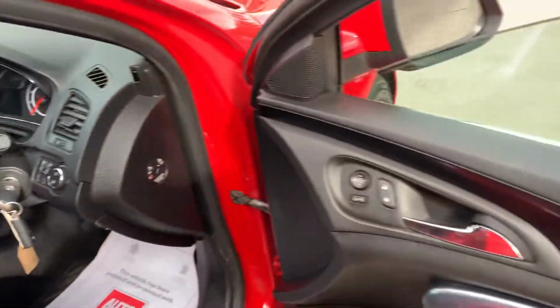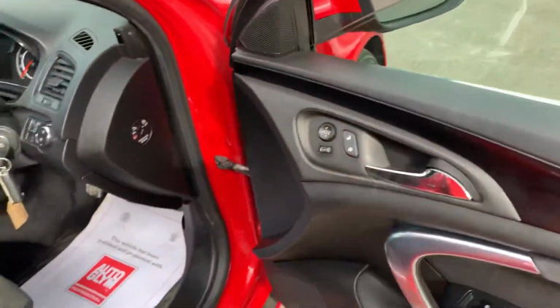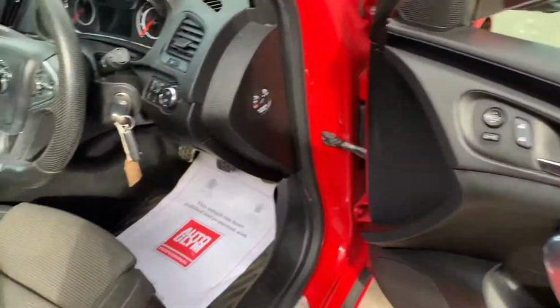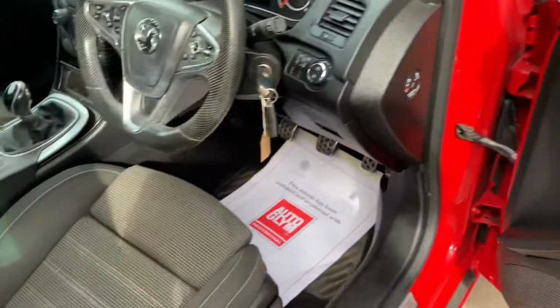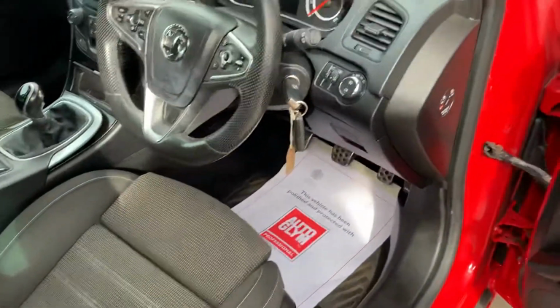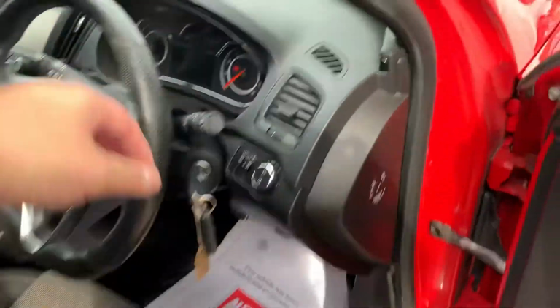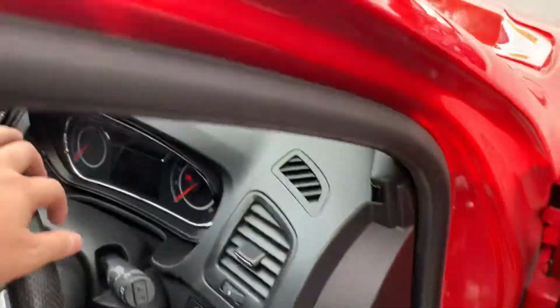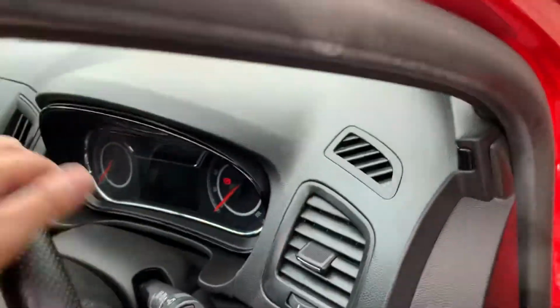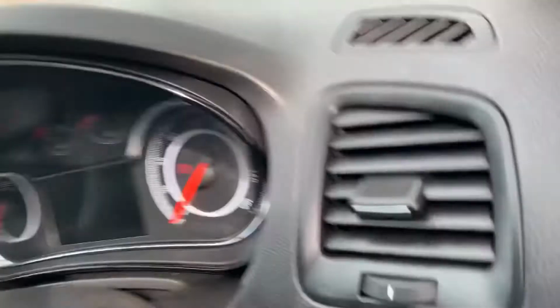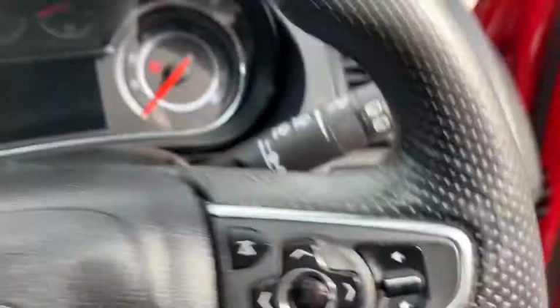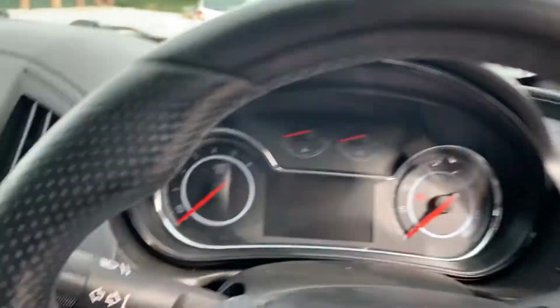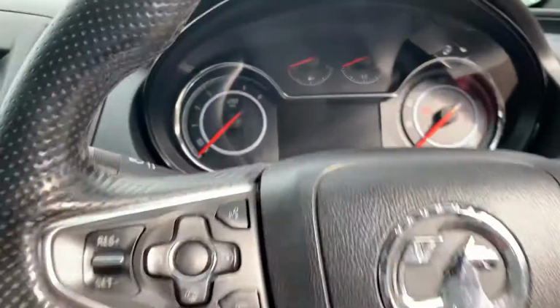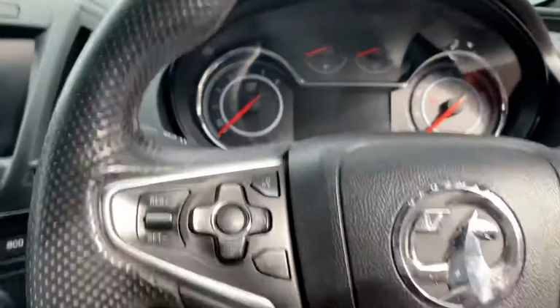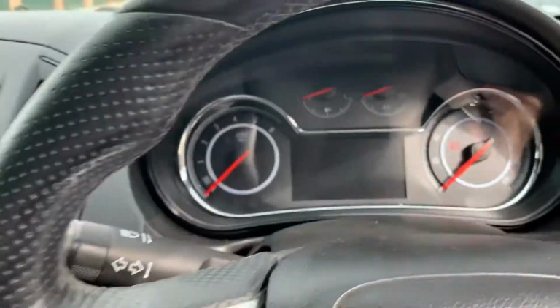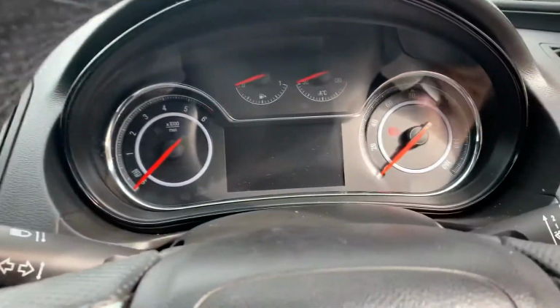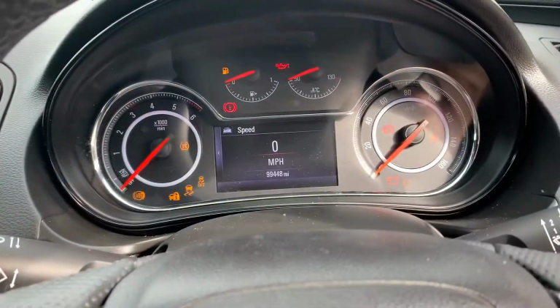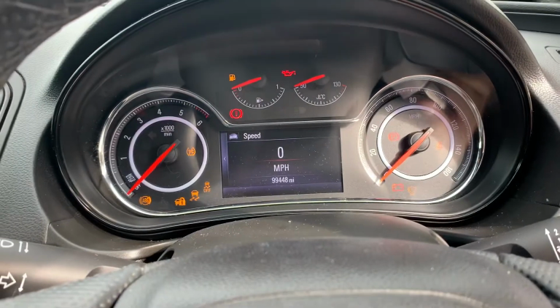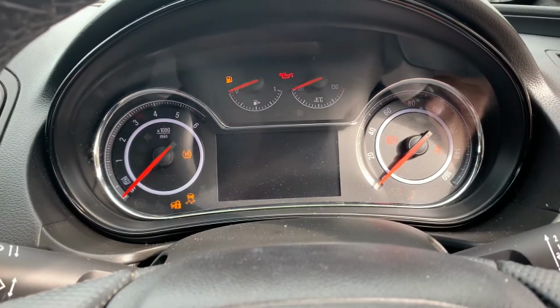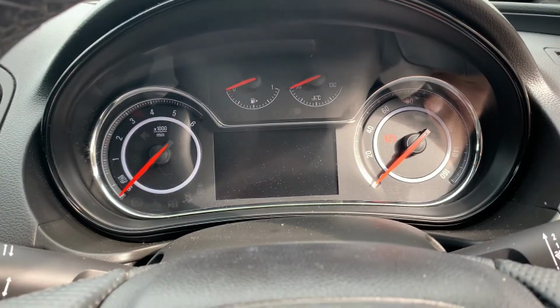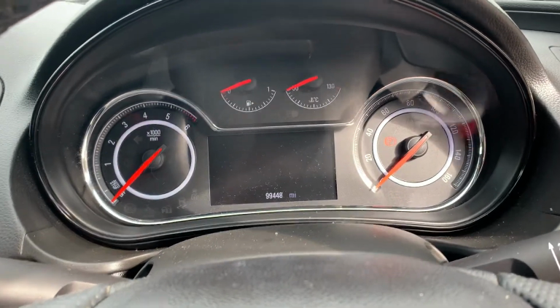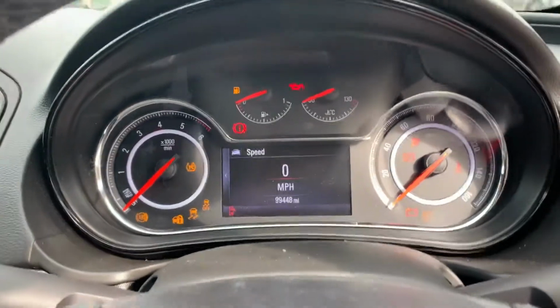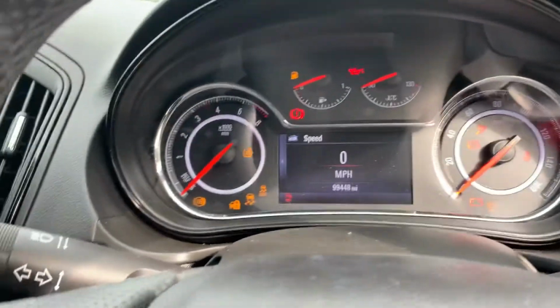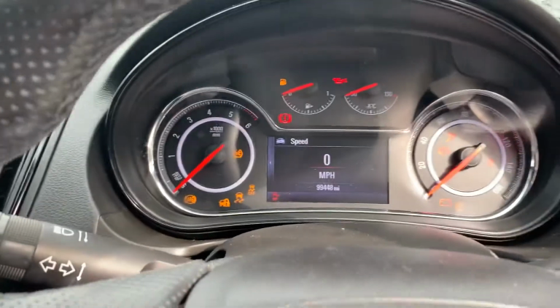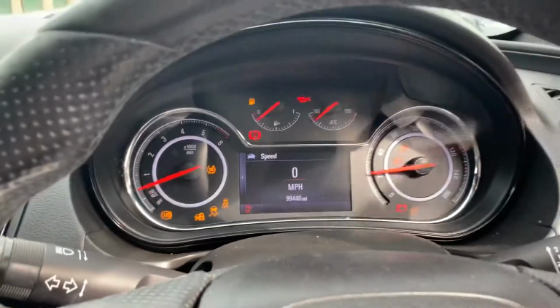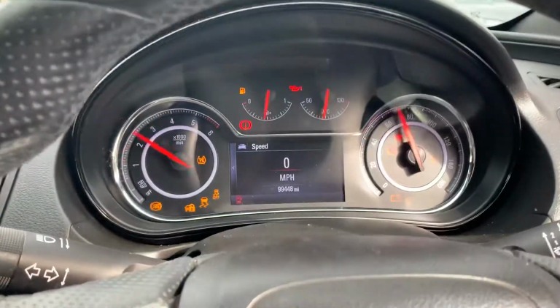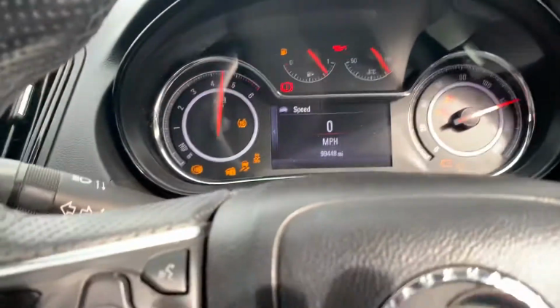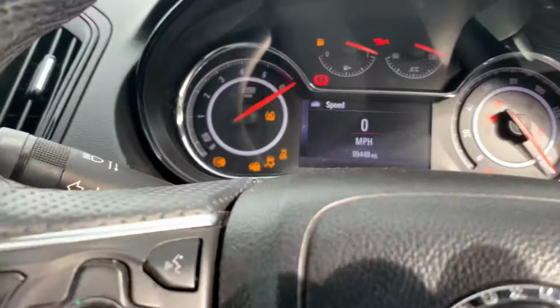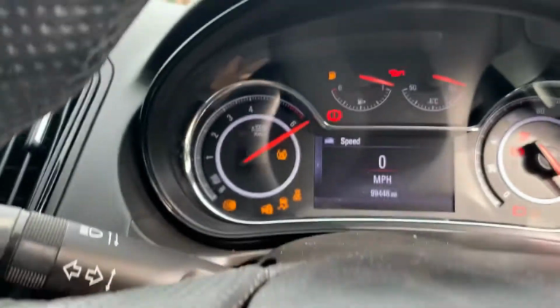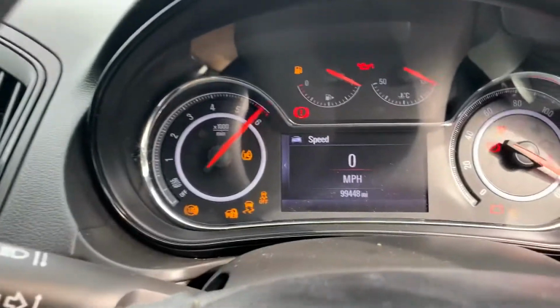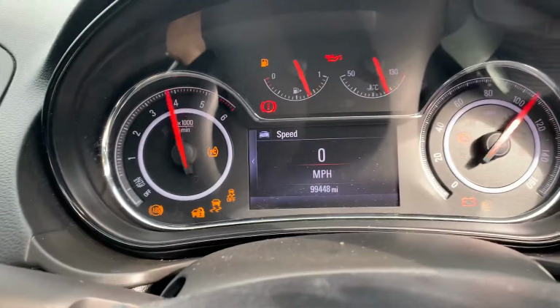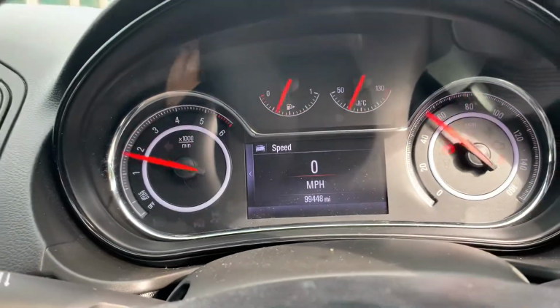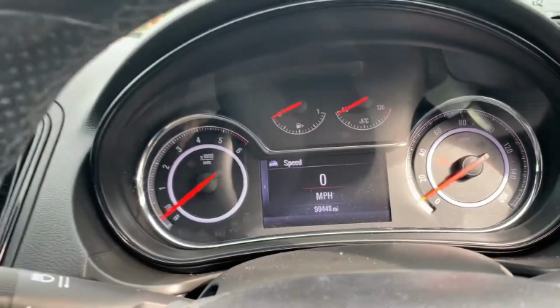We've got your standard electric windows and electric mirrors. Starts up very well — as you can see, mileage is 99,448.